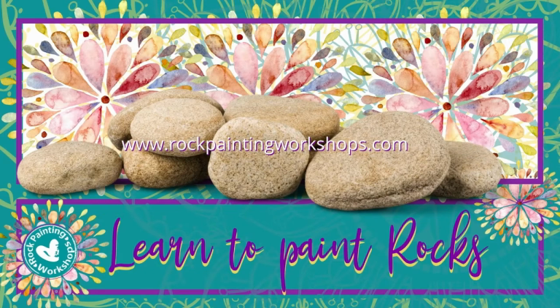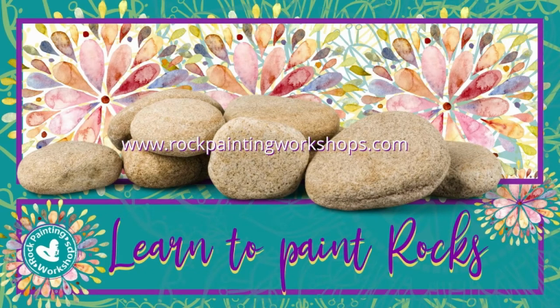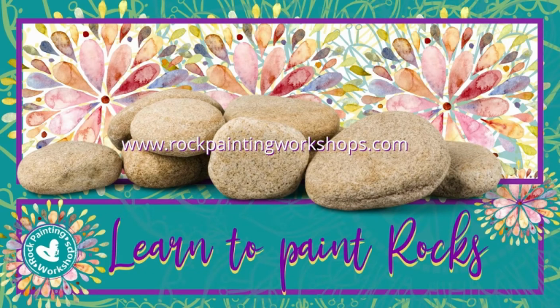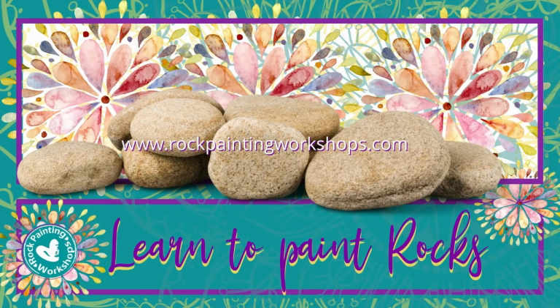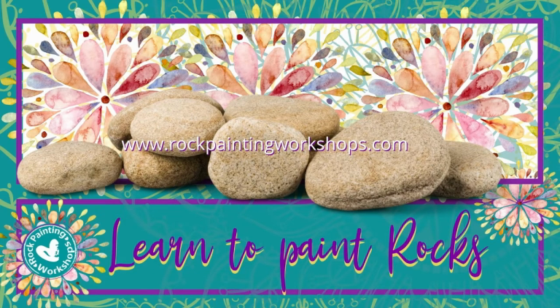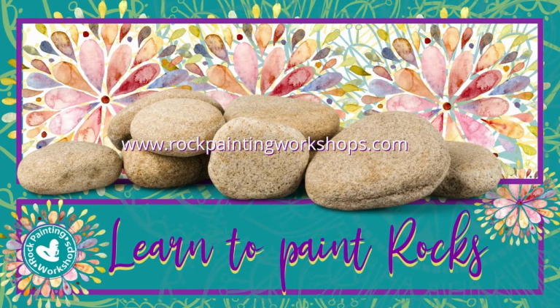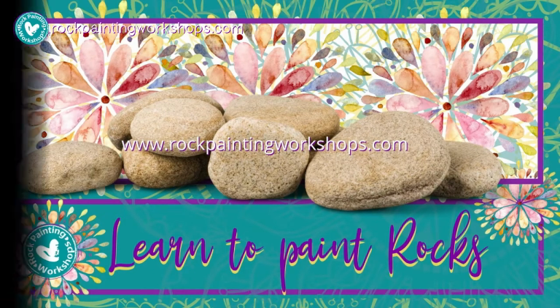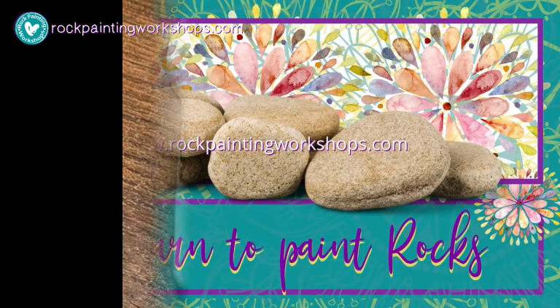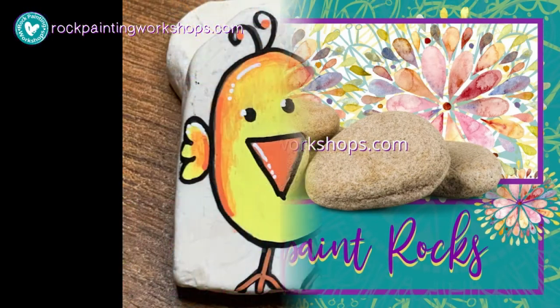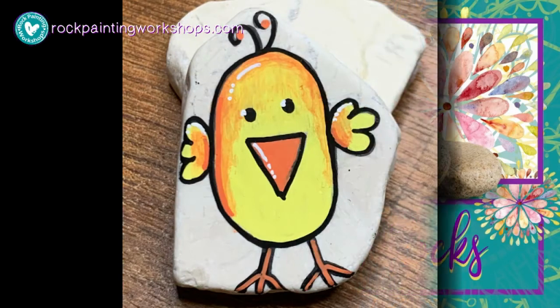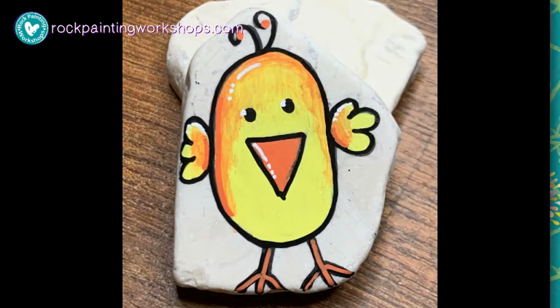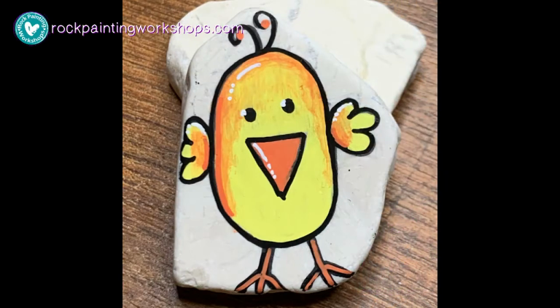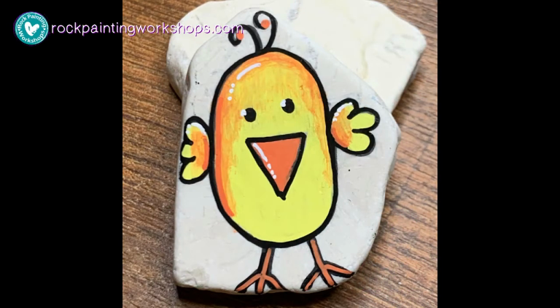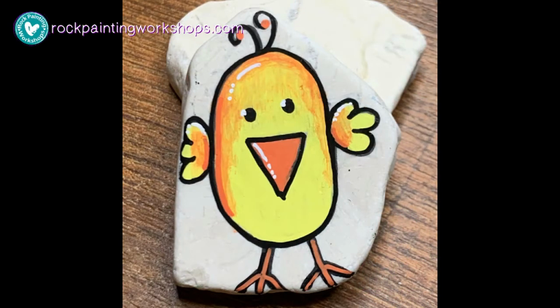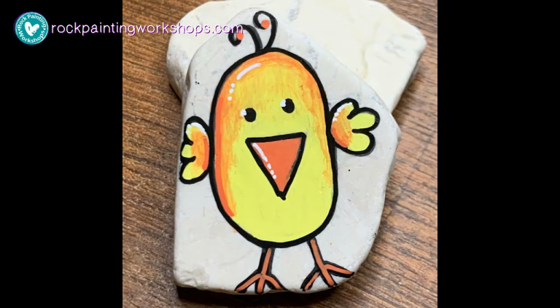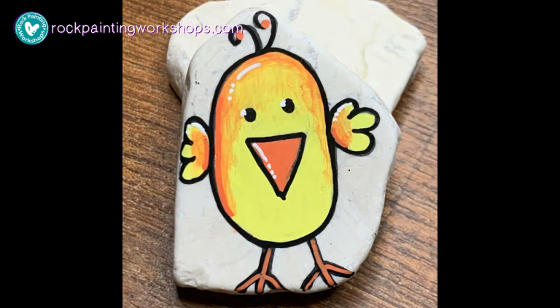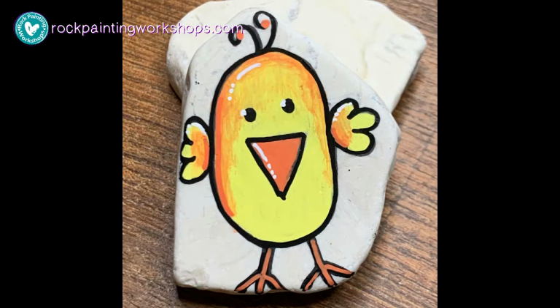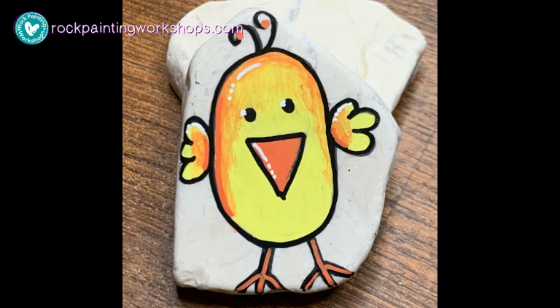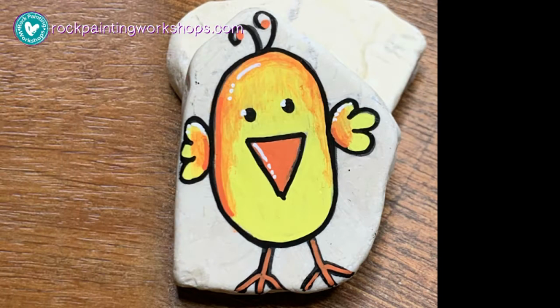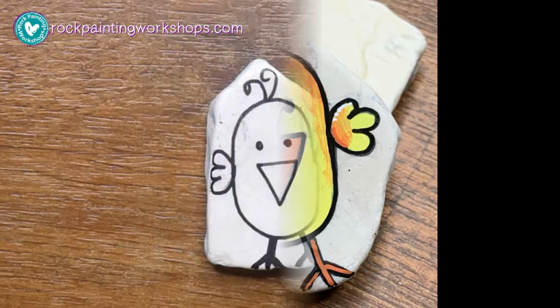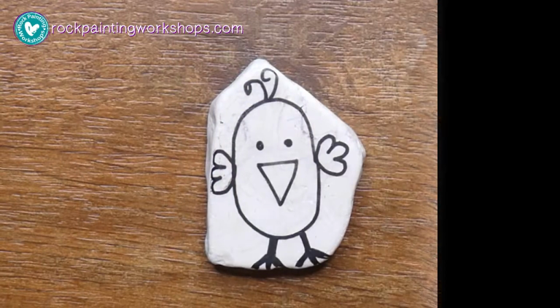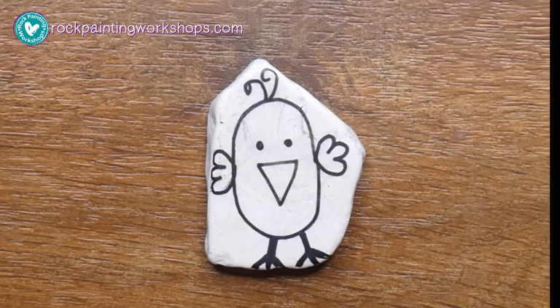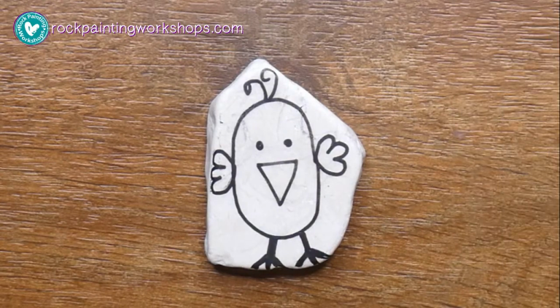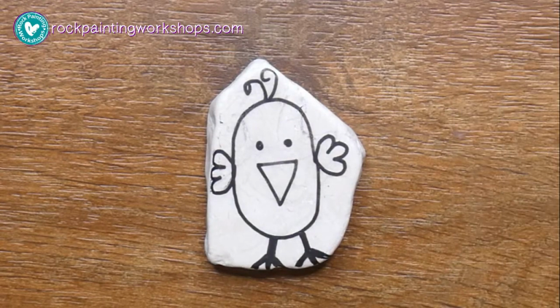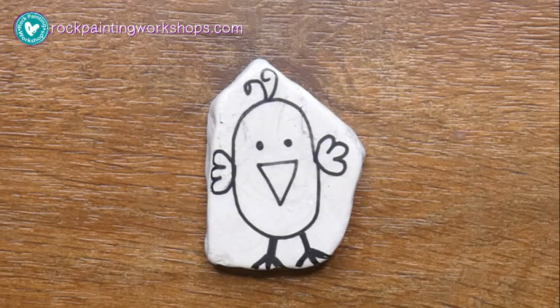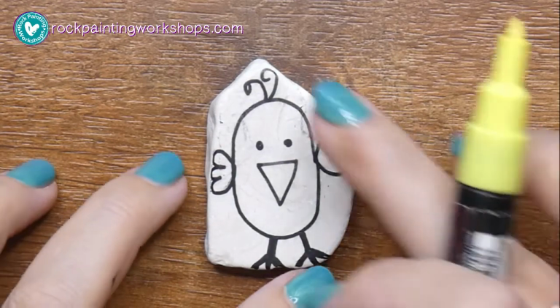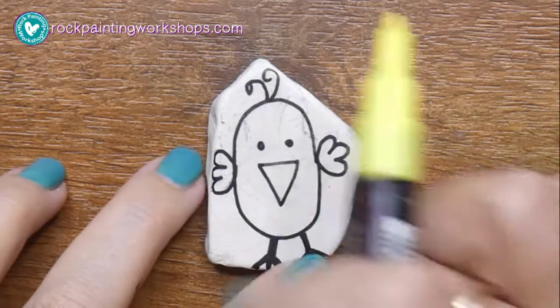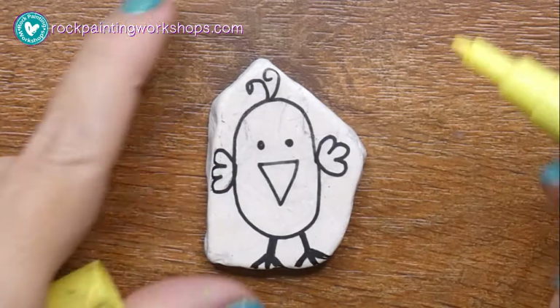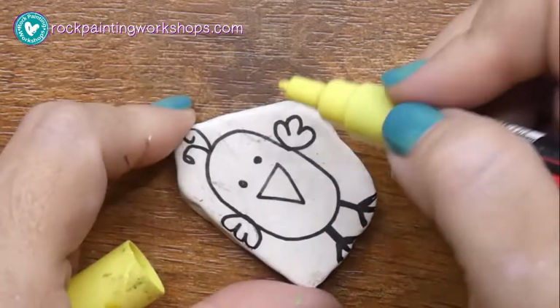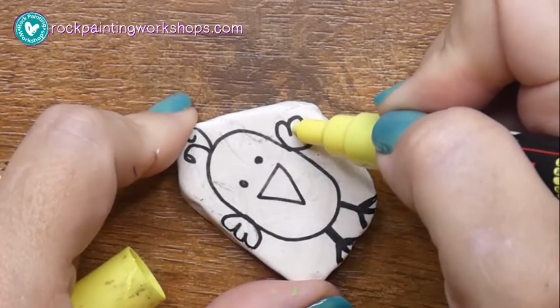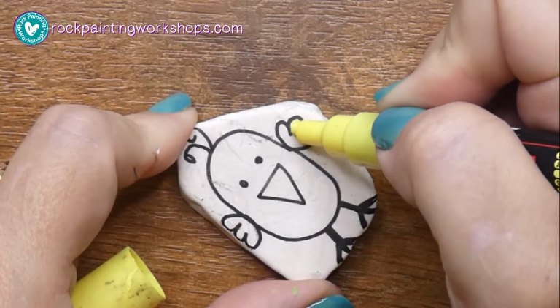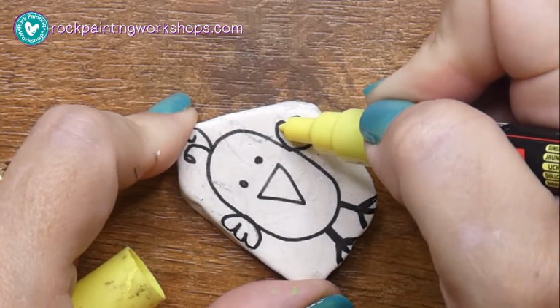Hey, Anne here from Rock Painting Workshops and today we're going to create this cute little chicken rock. It's probably about an inch or so big — an inch, inch and a half.